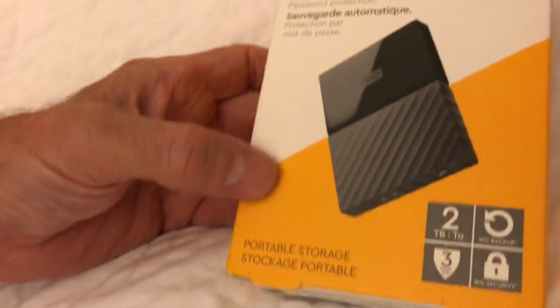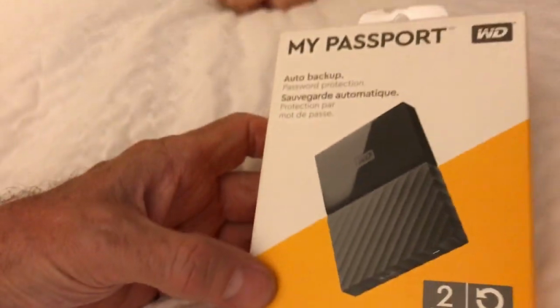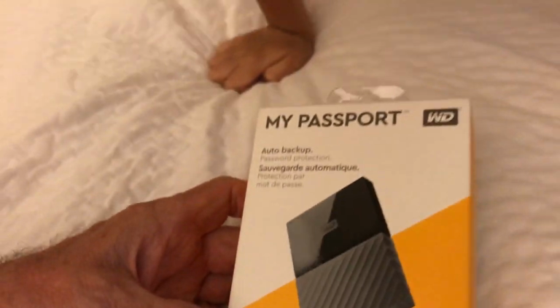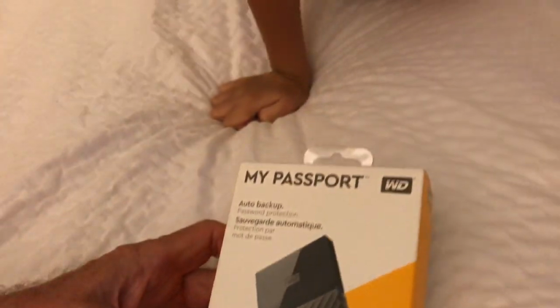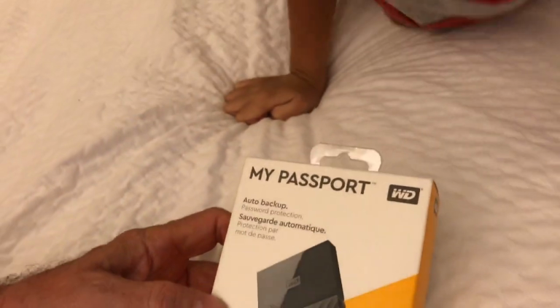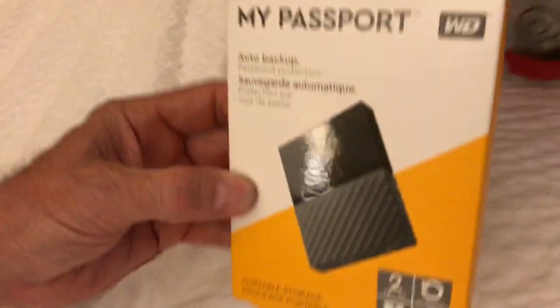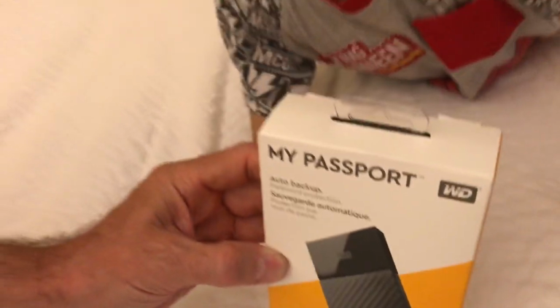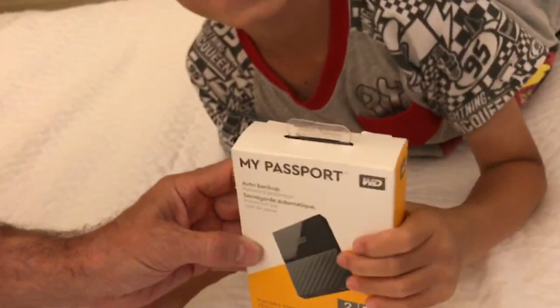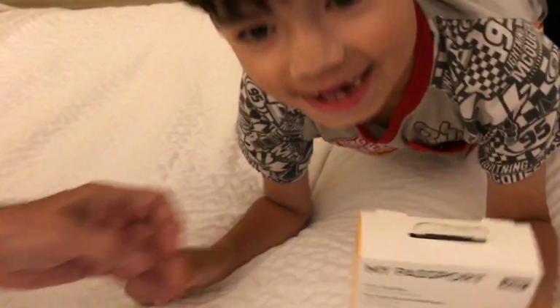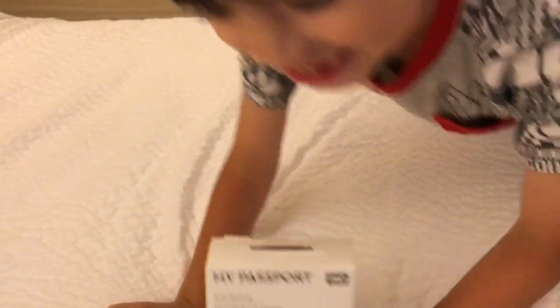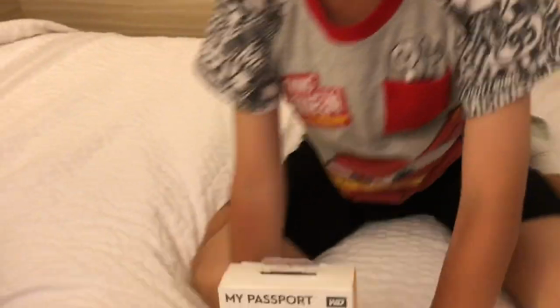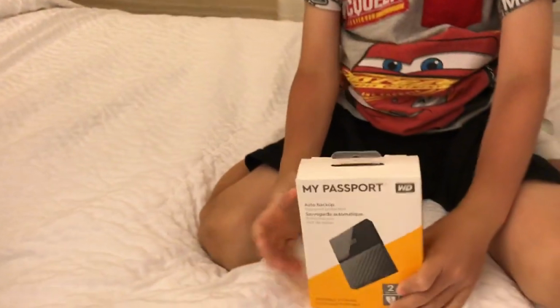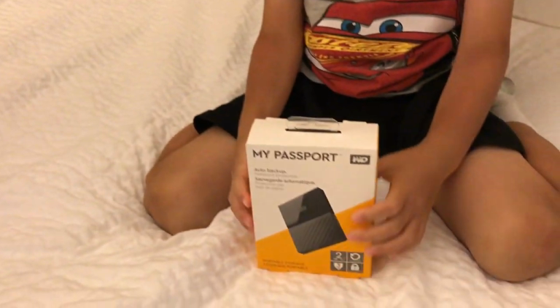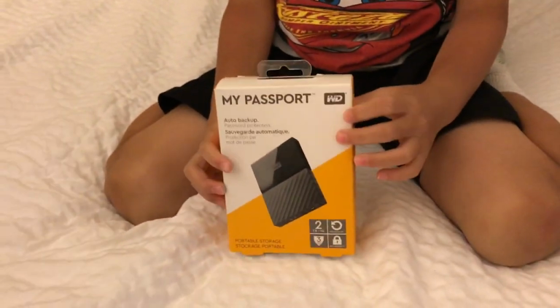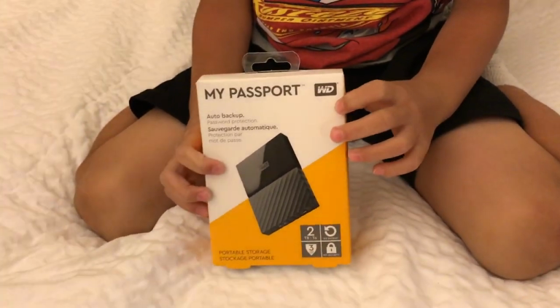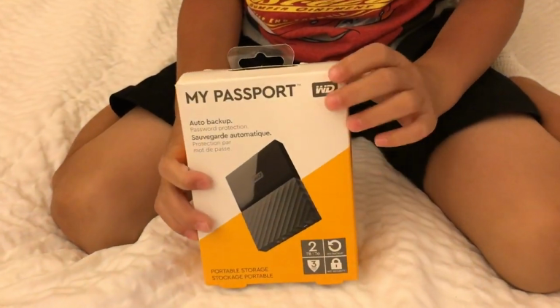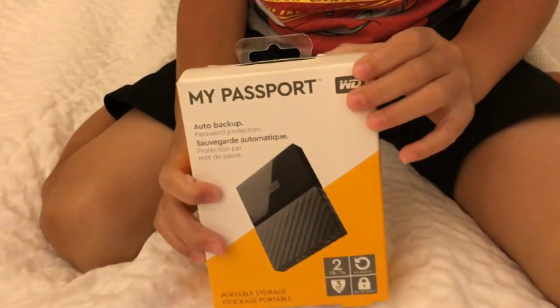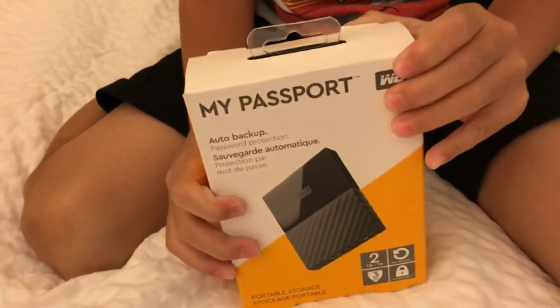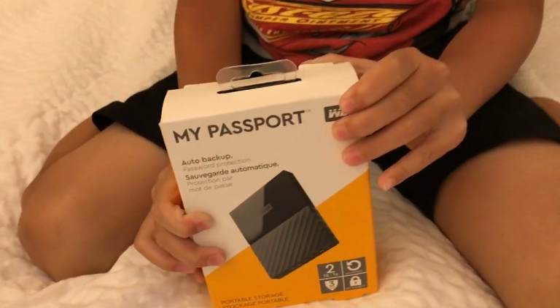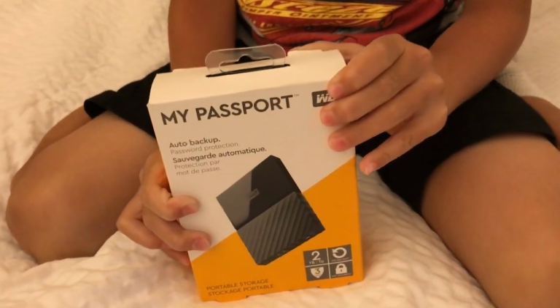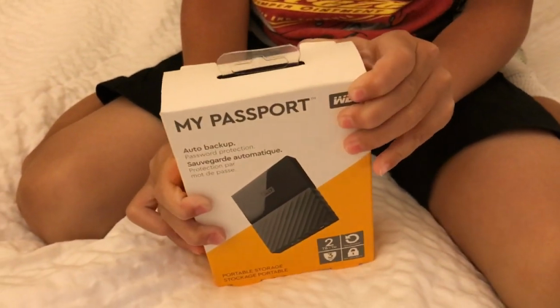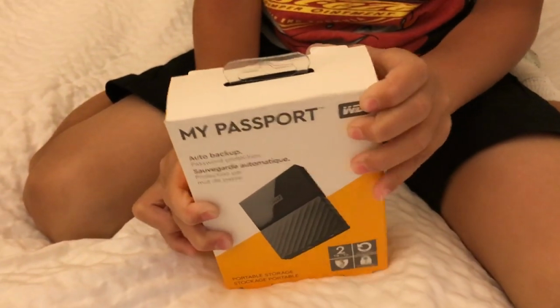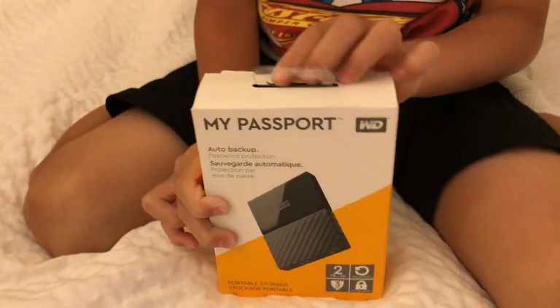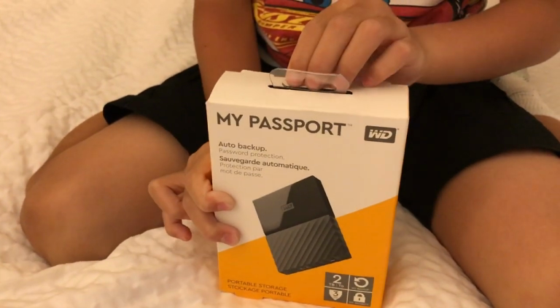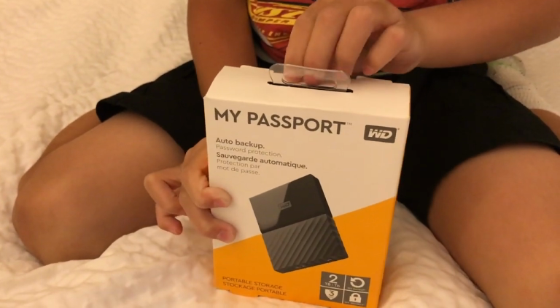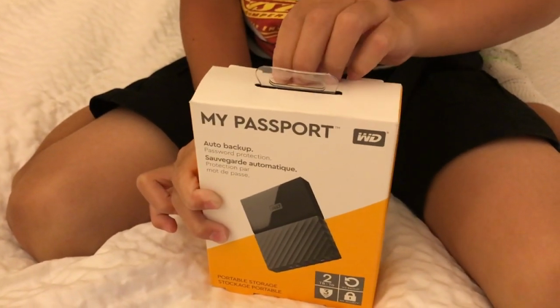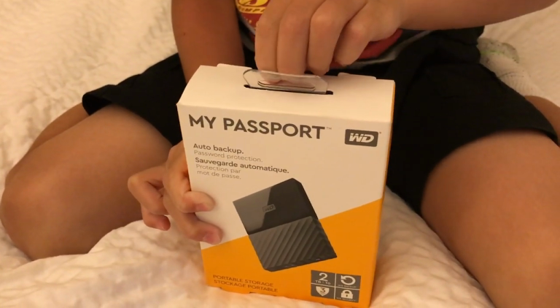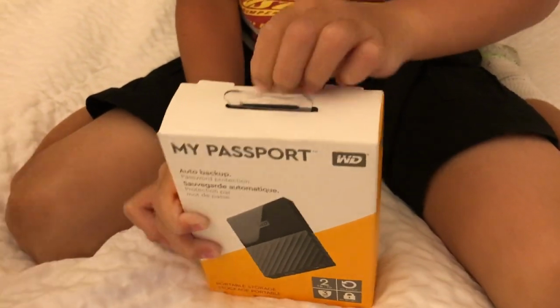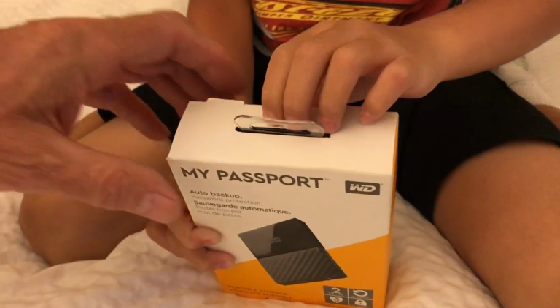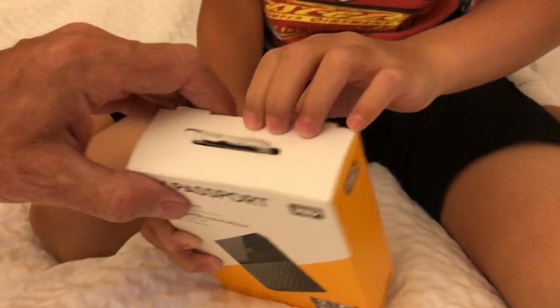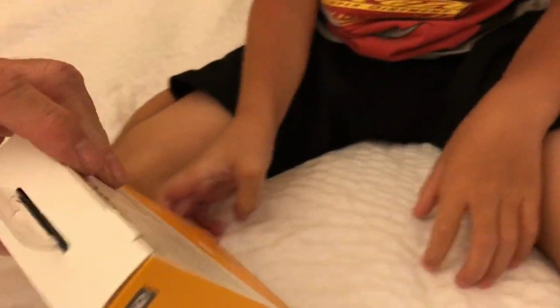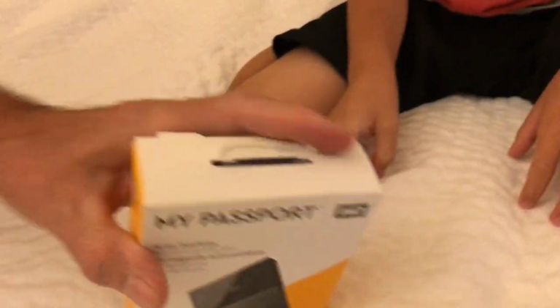Portable storage — hold it up. There she is, a two terabyte external drive, for the purpose of backing up videos and projects.